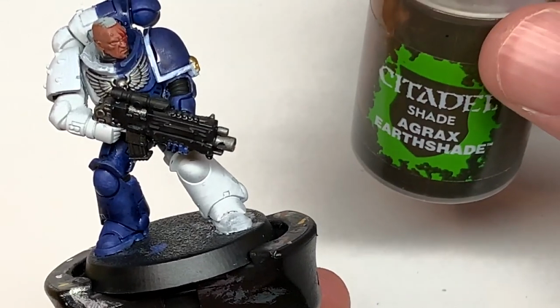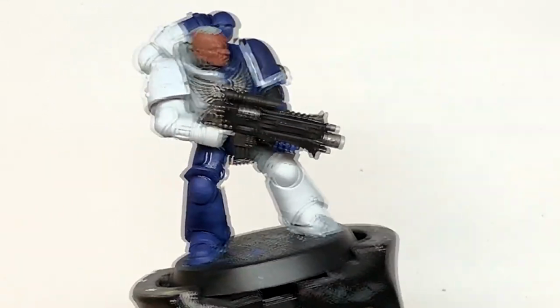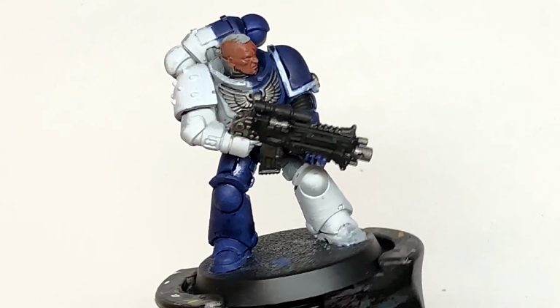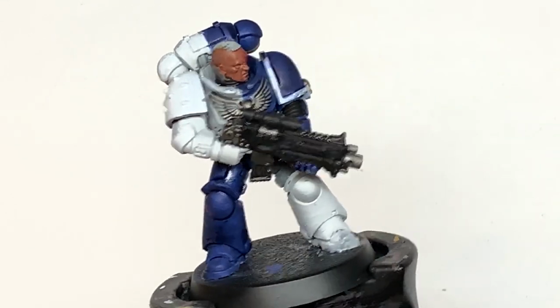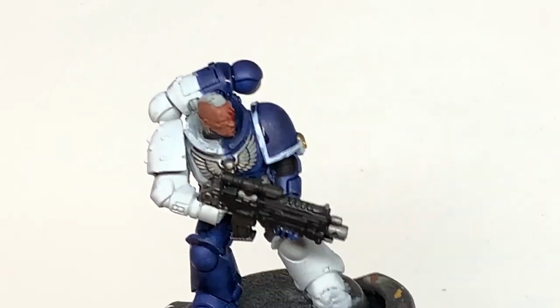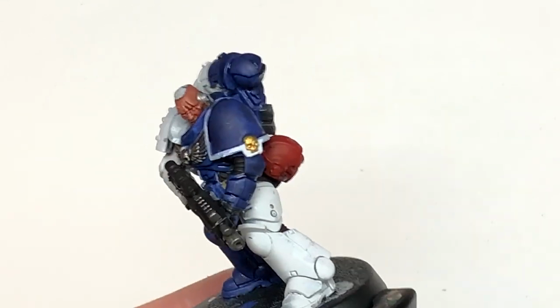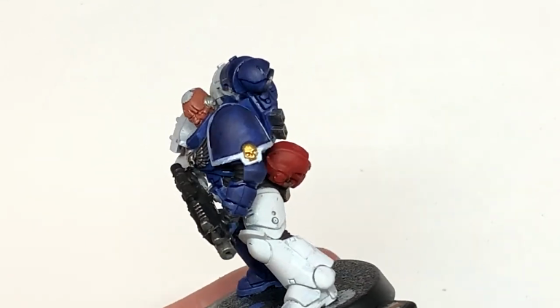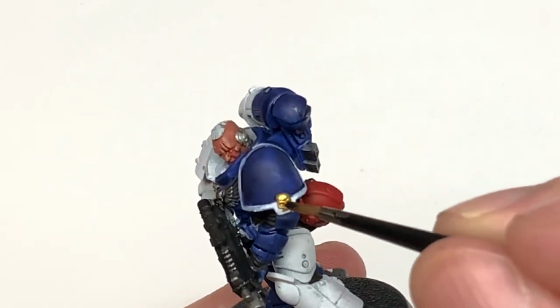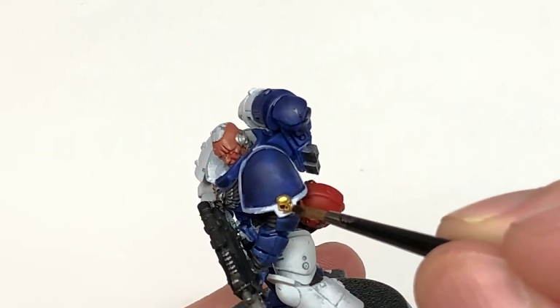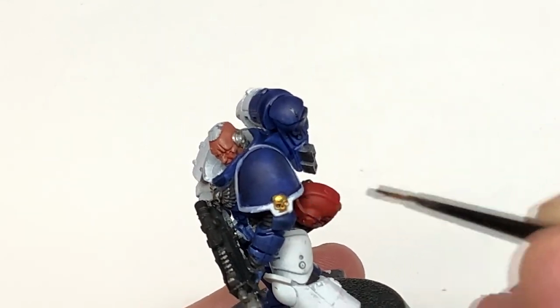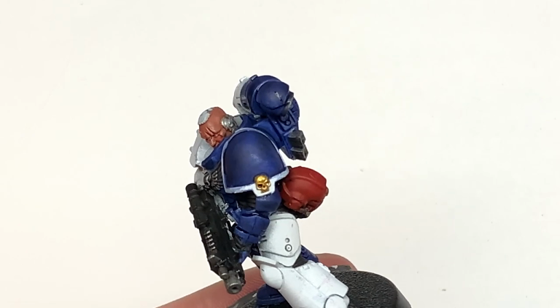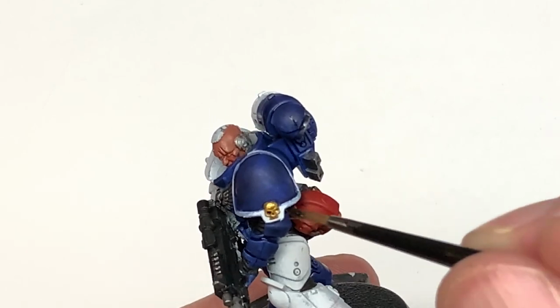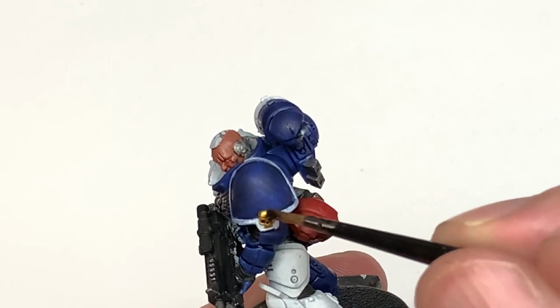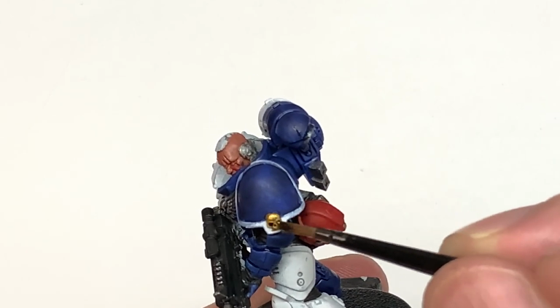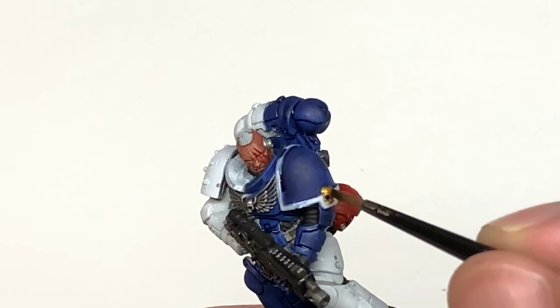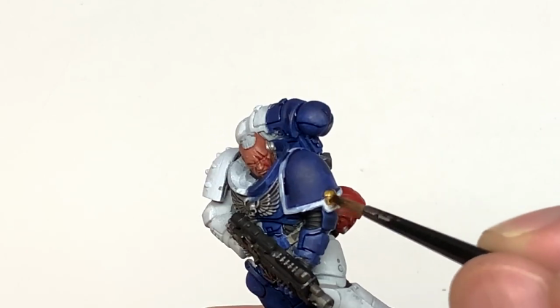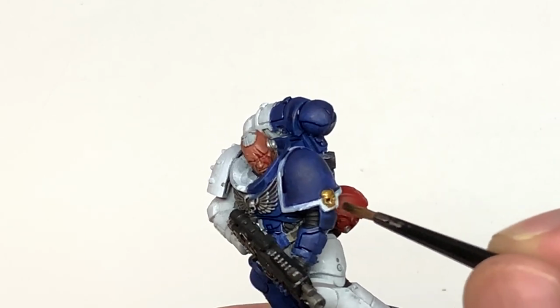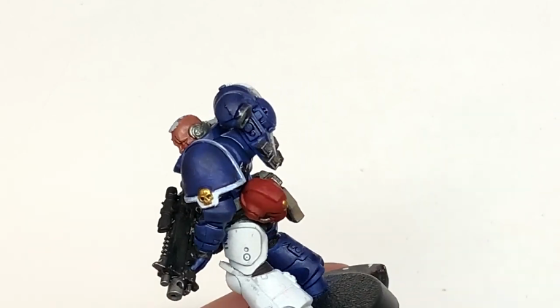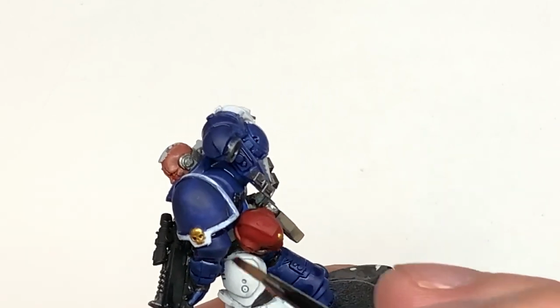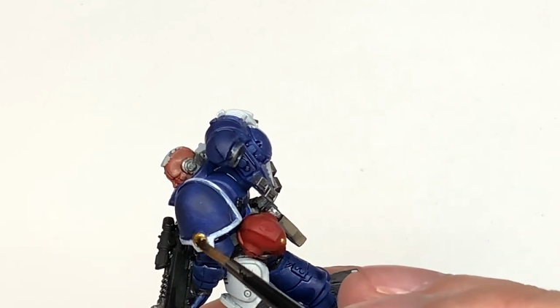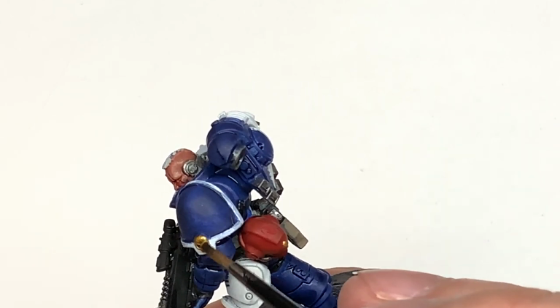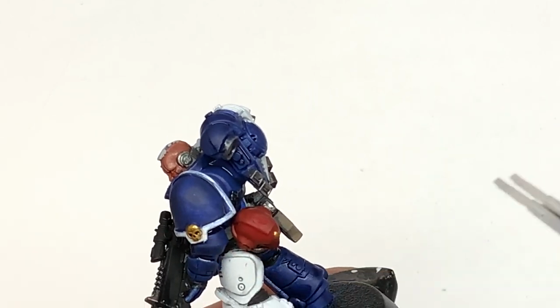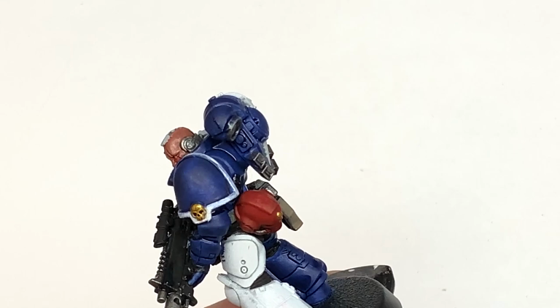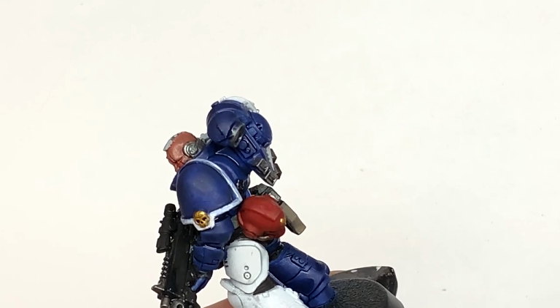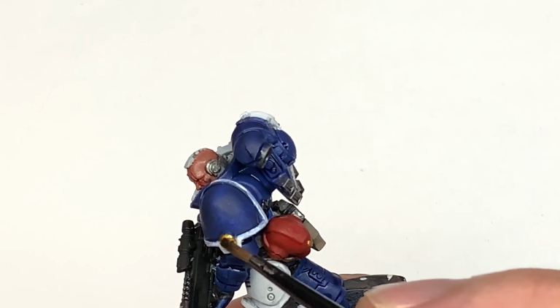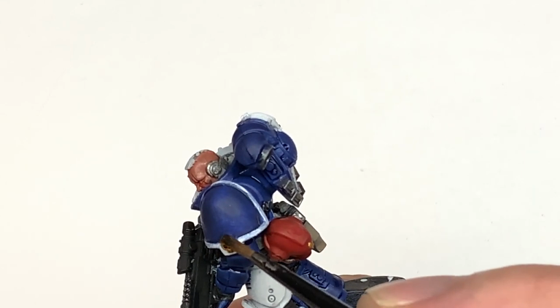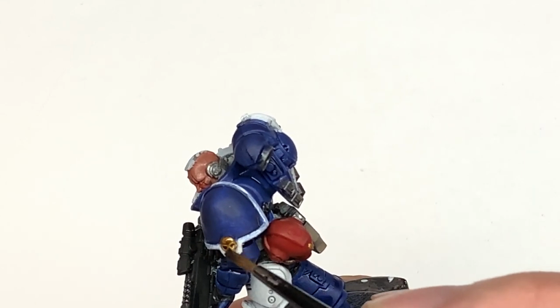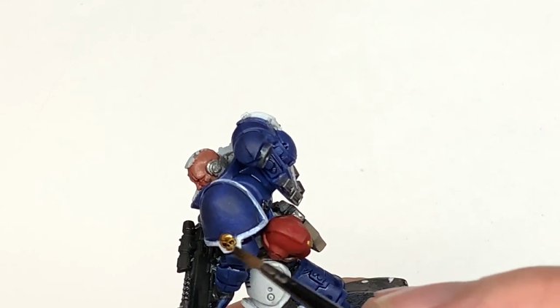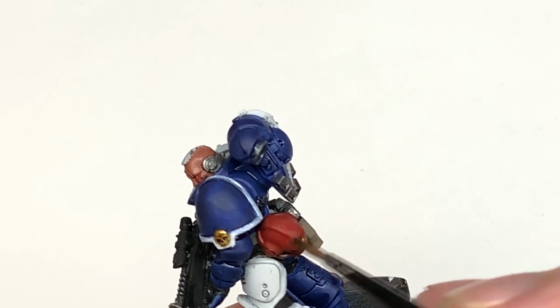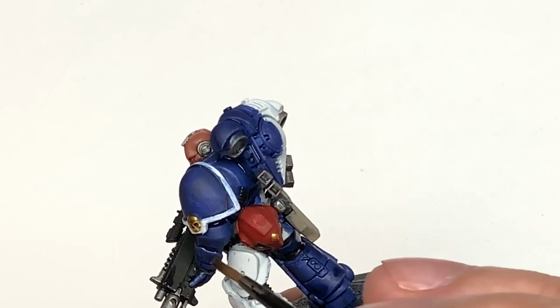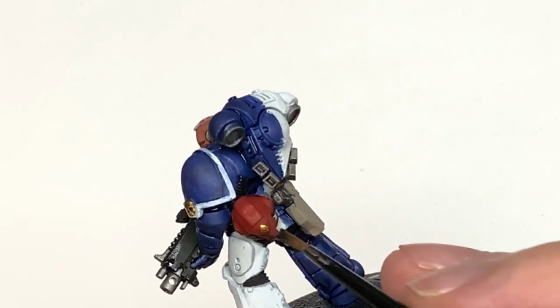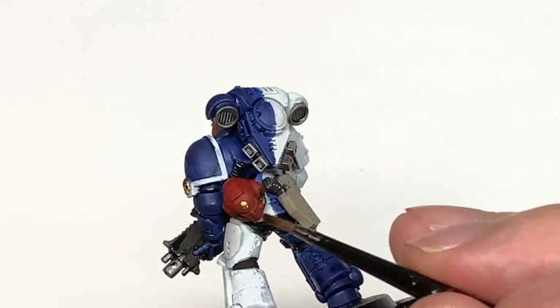Now we're going to use some Citadel Agrax Earthshade. It's going to be to shade all of the sections of gold — so a bit of a quick layer here. When you're trying to get this shade around the edges, you want to get it around the edges of the gold without going onto the white too much.